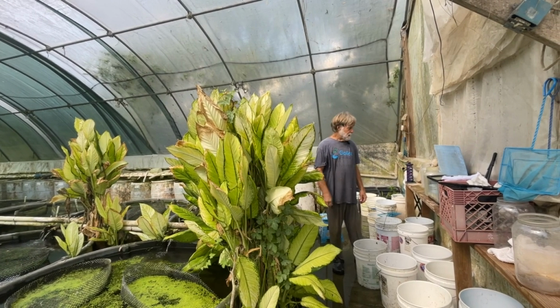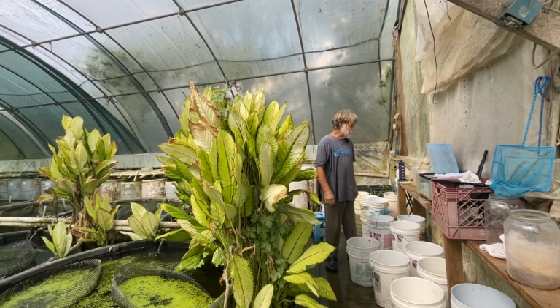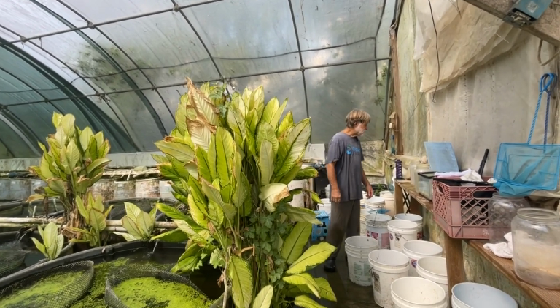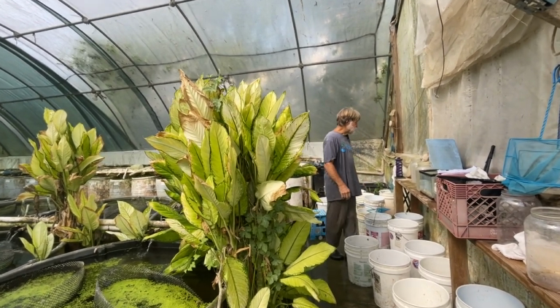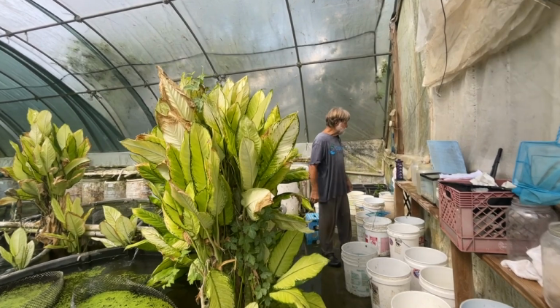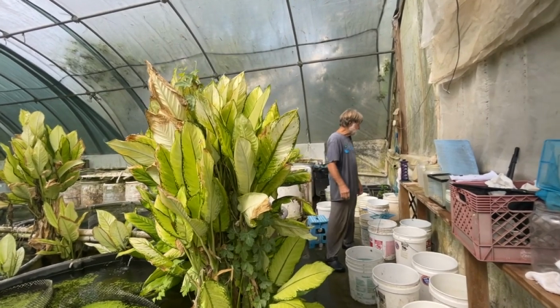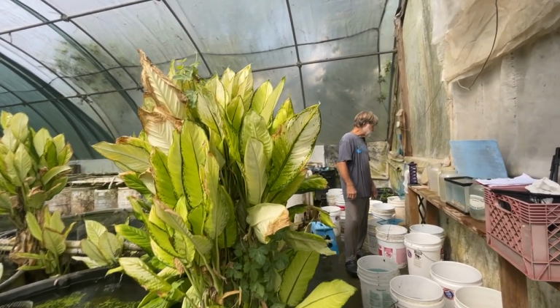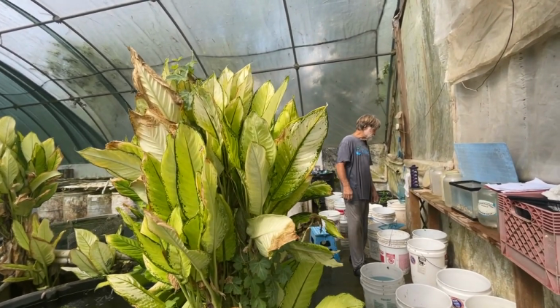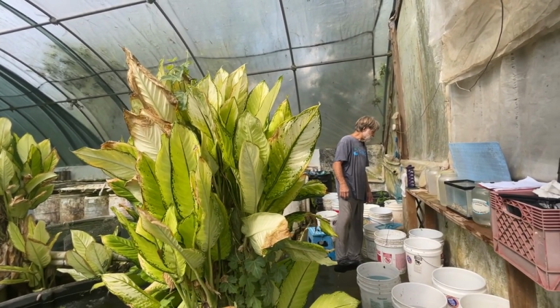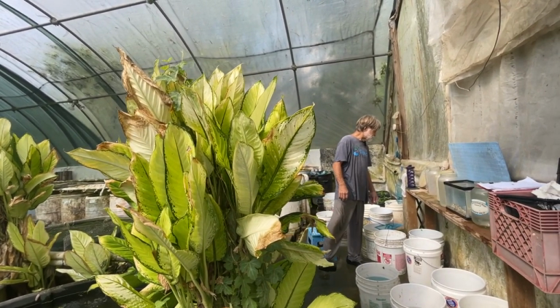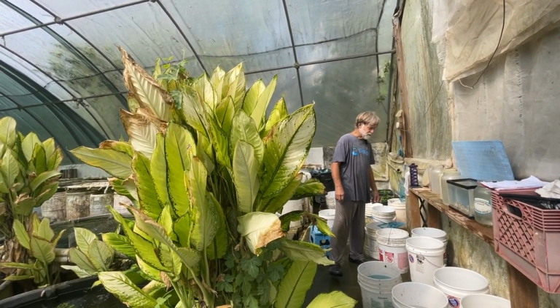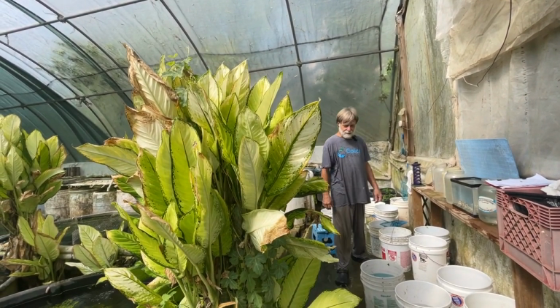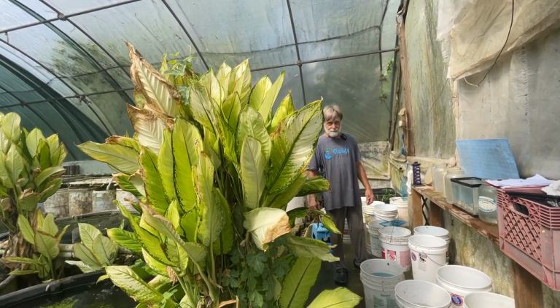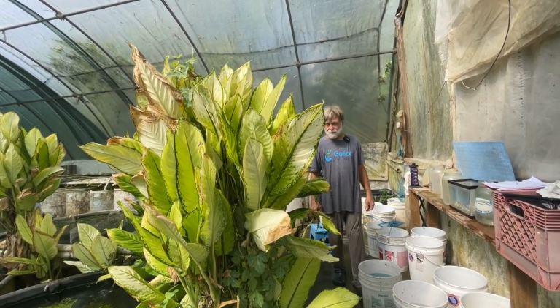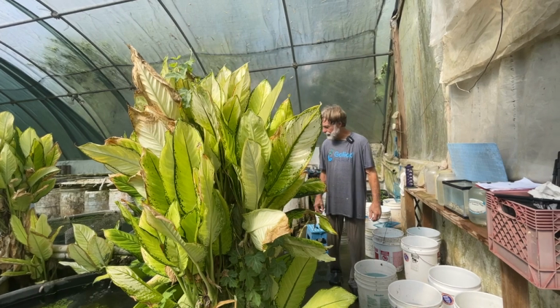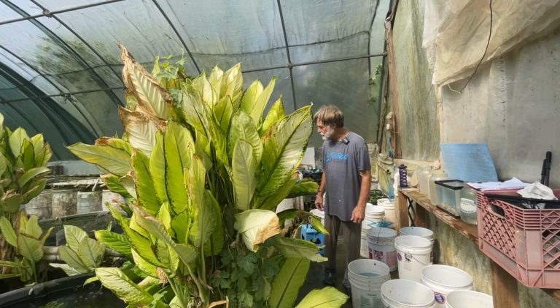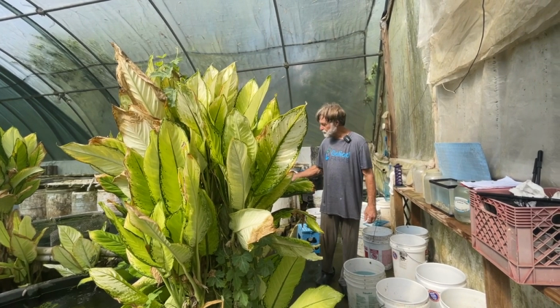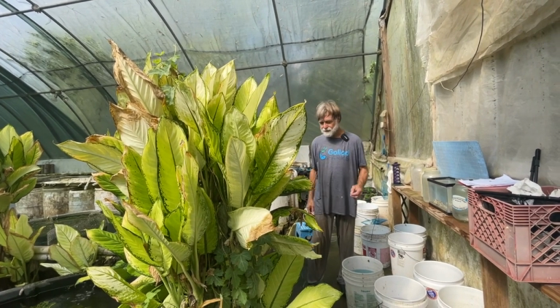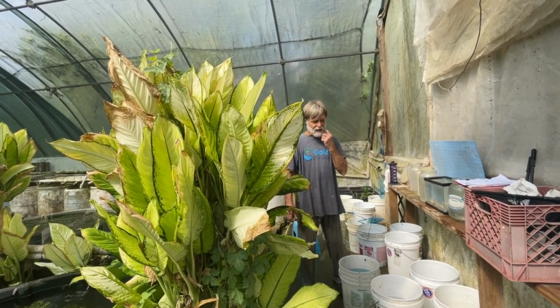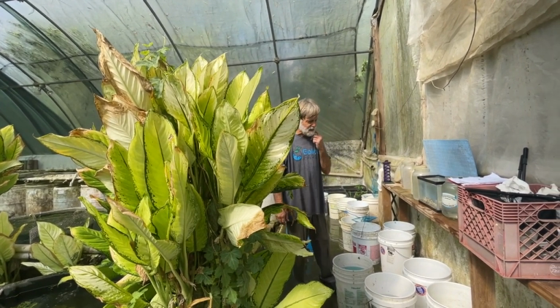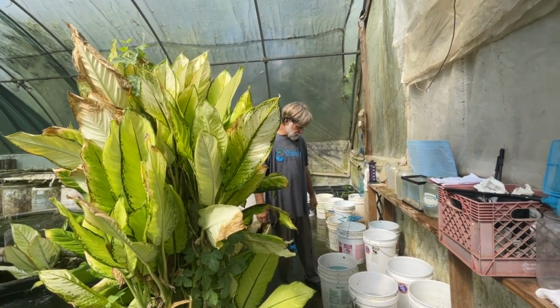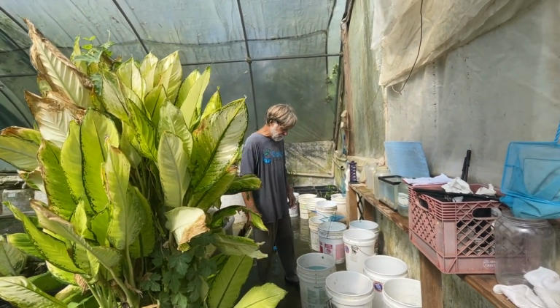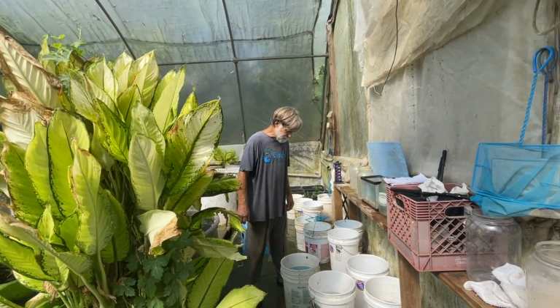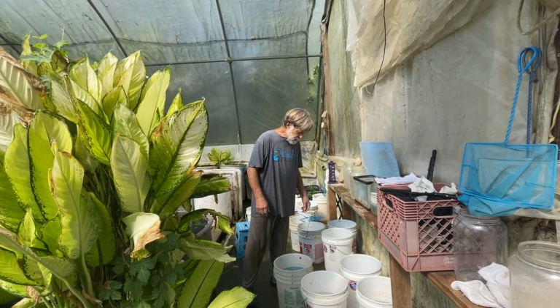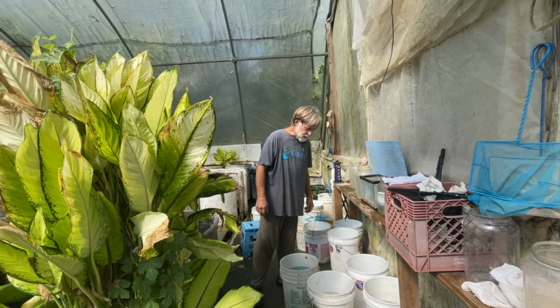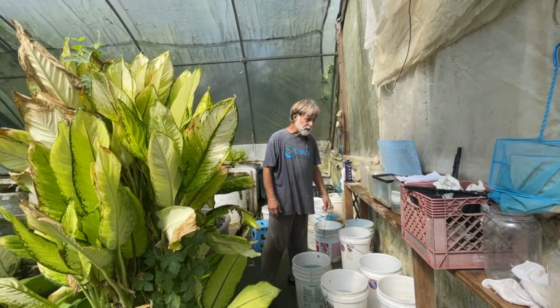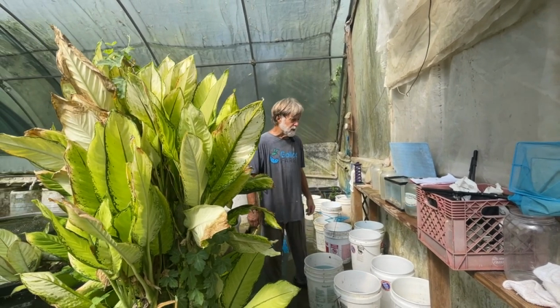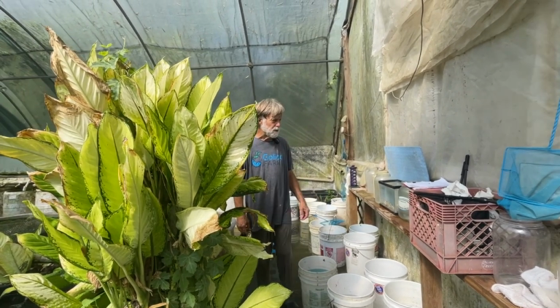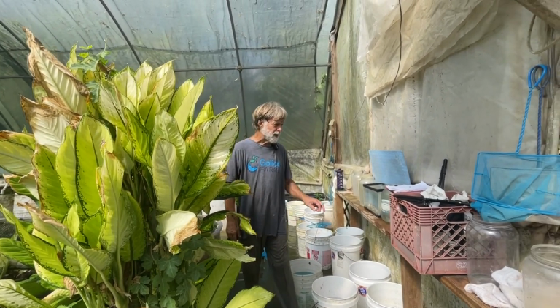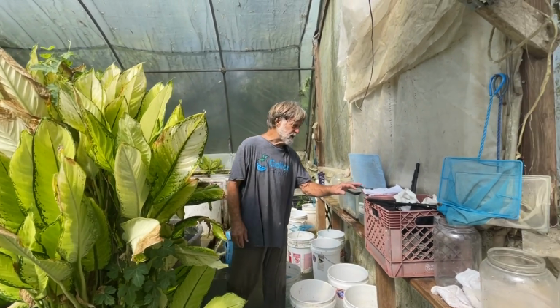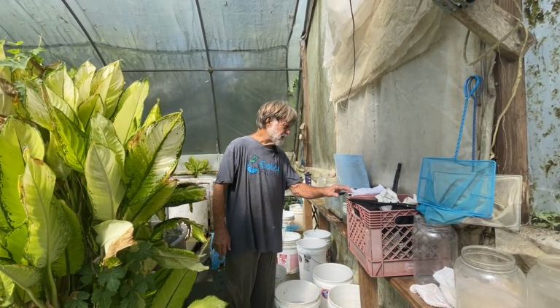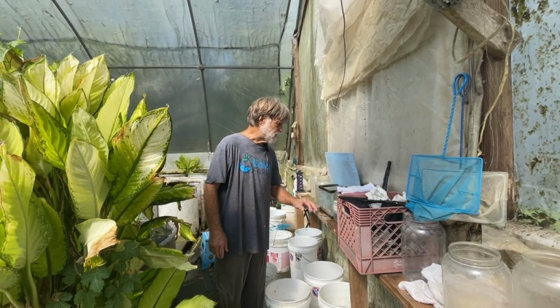This morning it's relatively cool in the greenhouses. The thermometer says air temperature is 105, water temperatures in the mid 80s, which is good for the fish. We are working on a new strain that I call sky blue dragon blood.